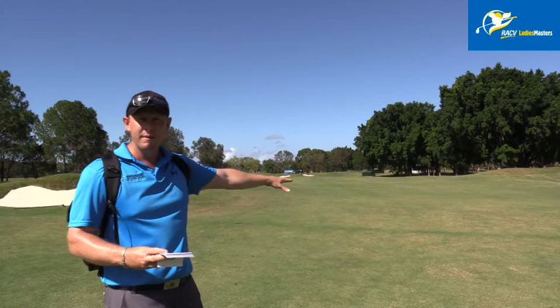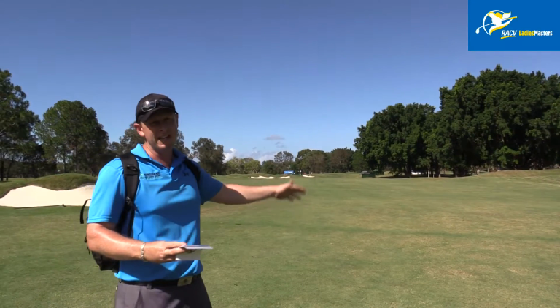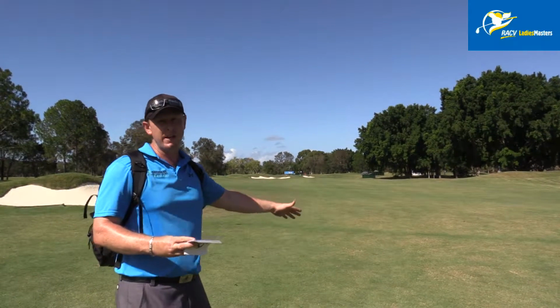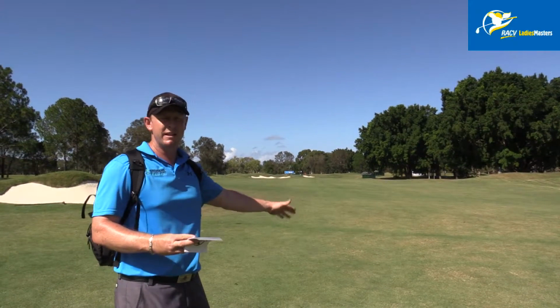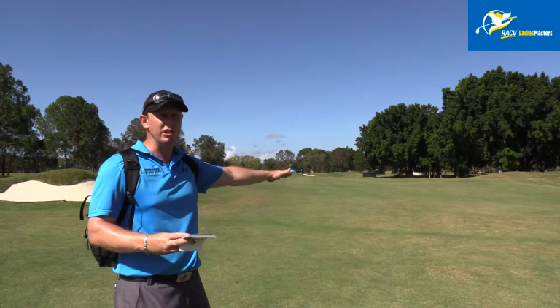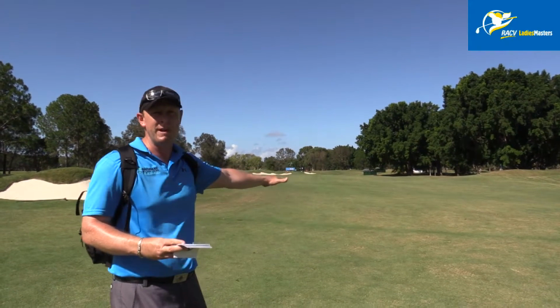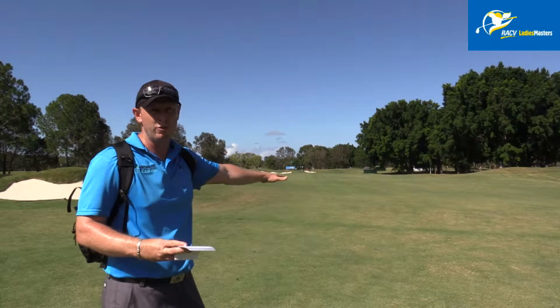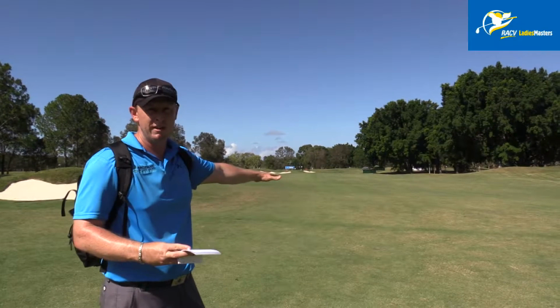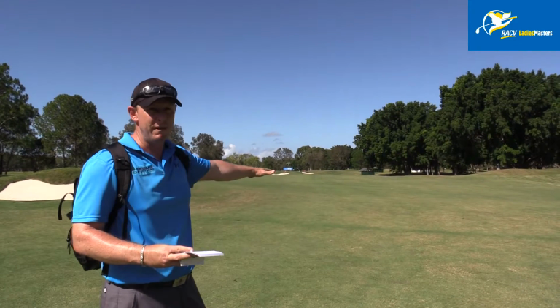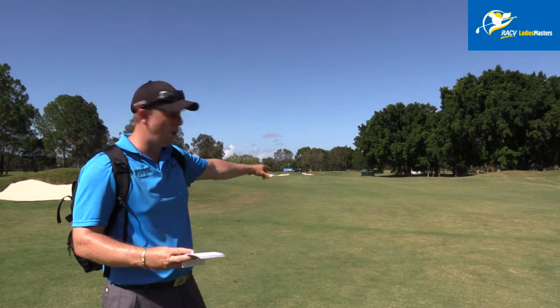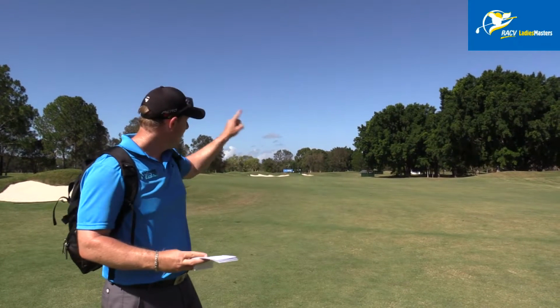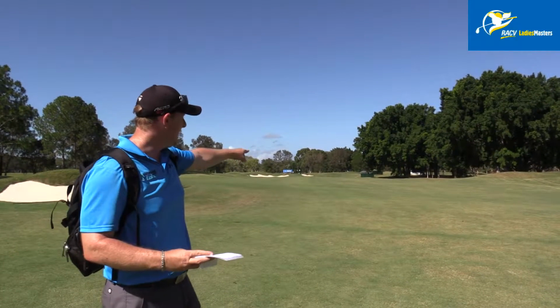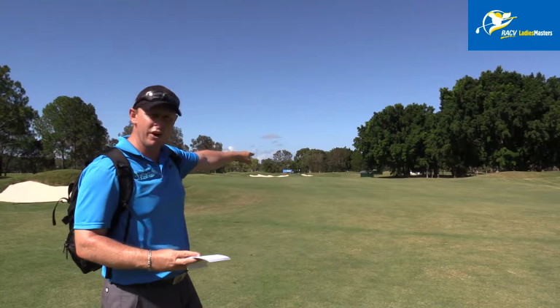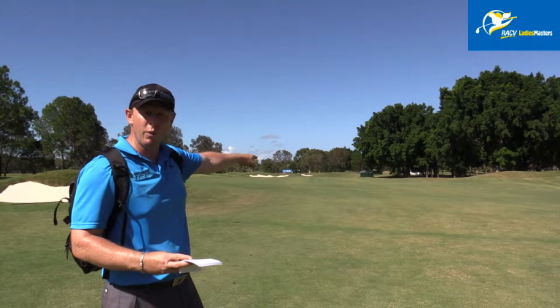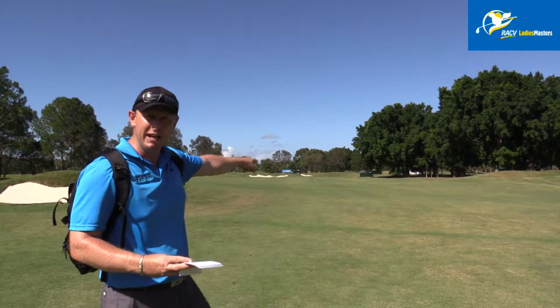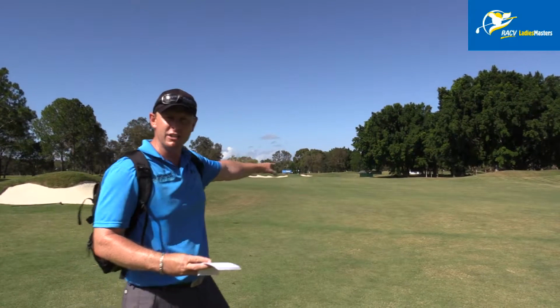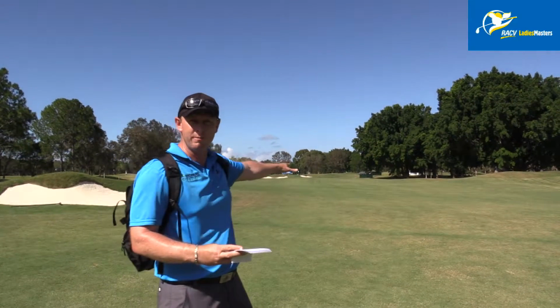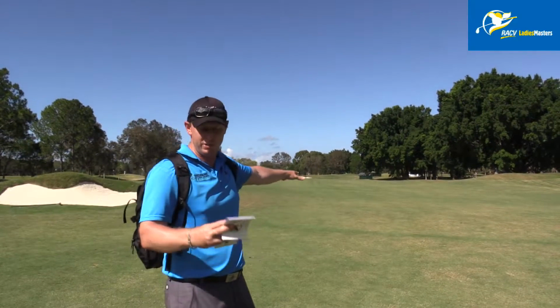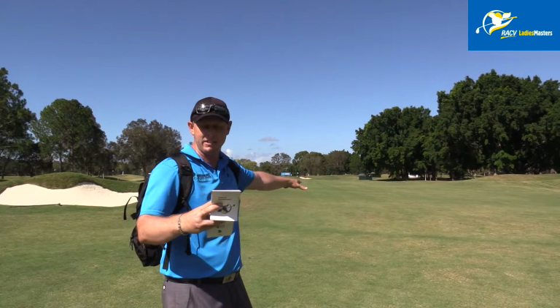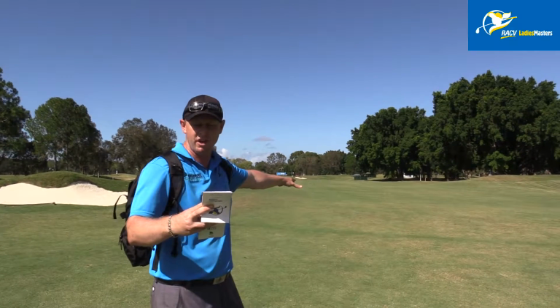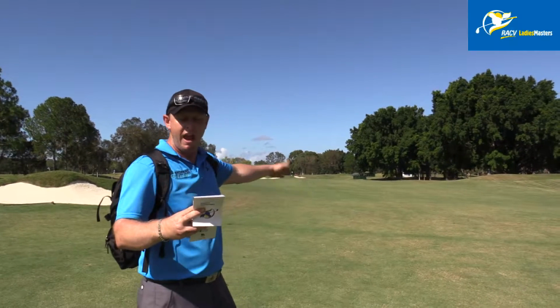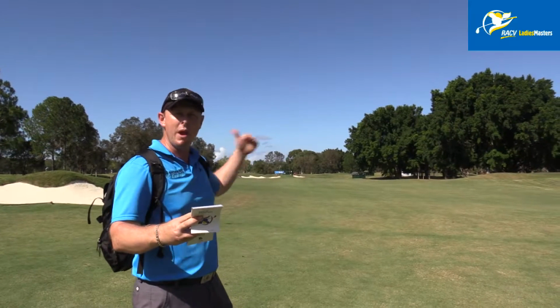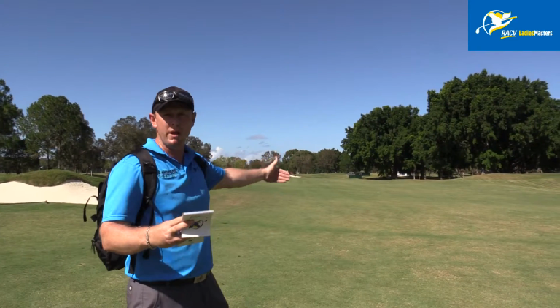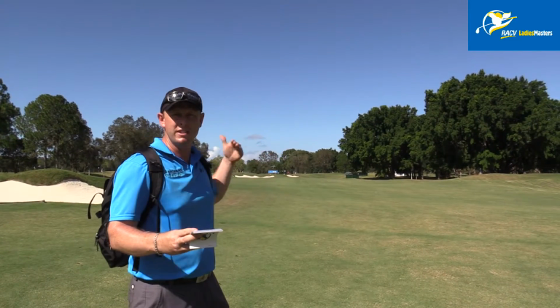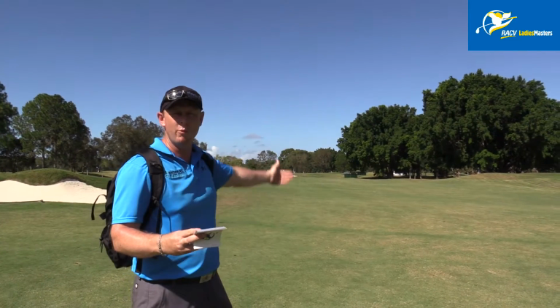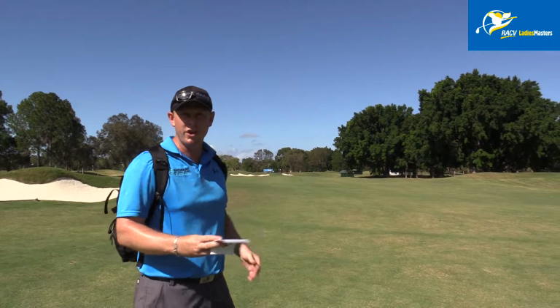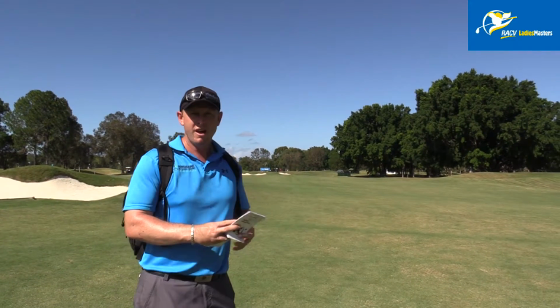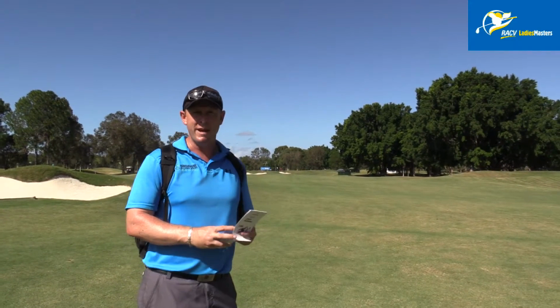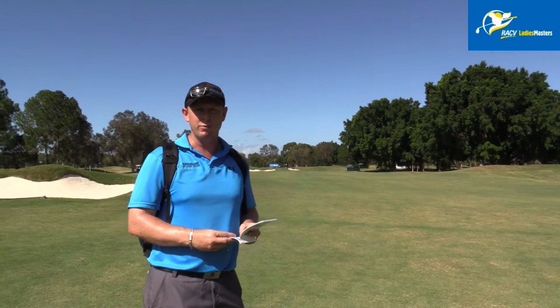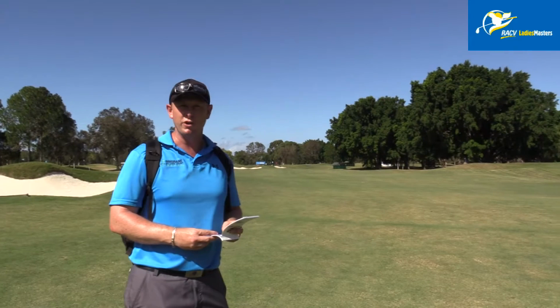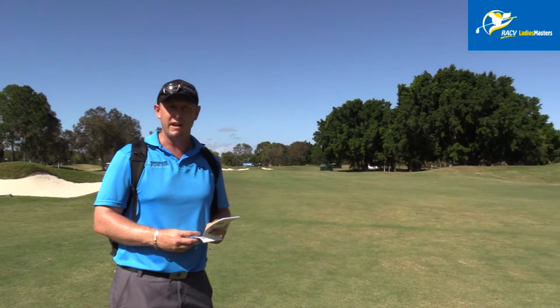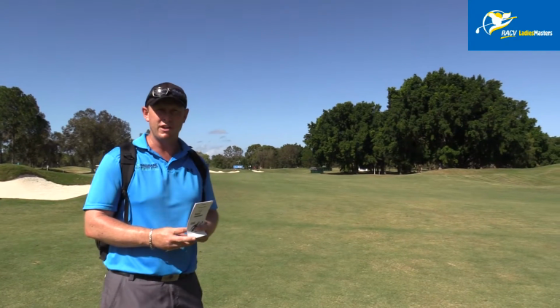If the girls are hitting driver off the tee back into this wind, they're probably still hitting about 220, maybe even more. But the landing zone — what they'll be hitting from — is just past us now. So anywhere between 160 and 130 metres, I would imagine, is what the girls will have left on this hole.